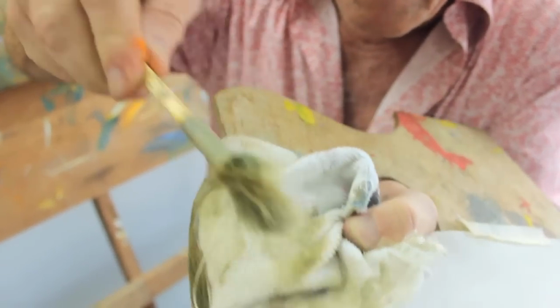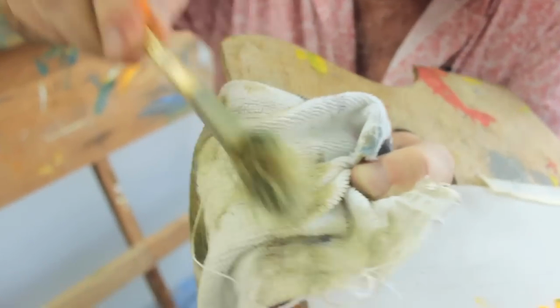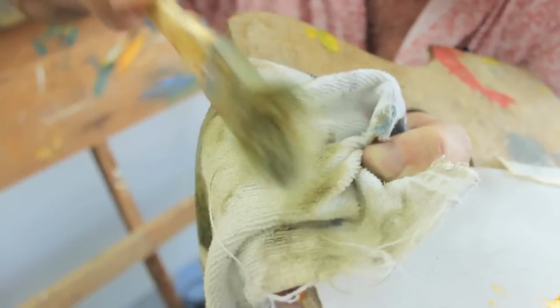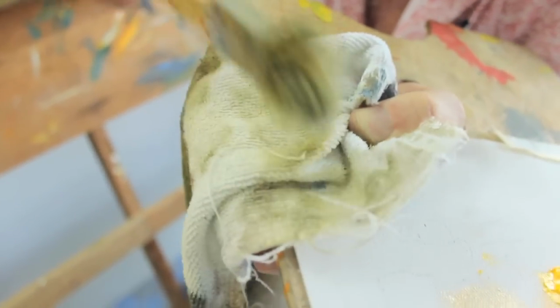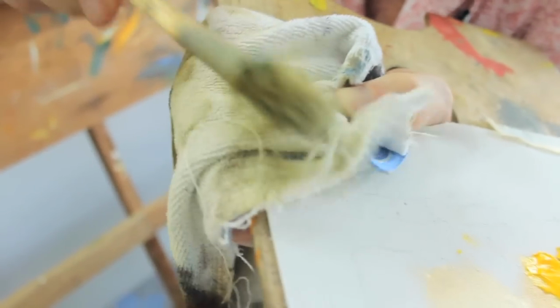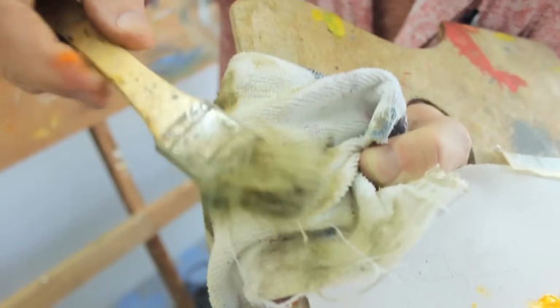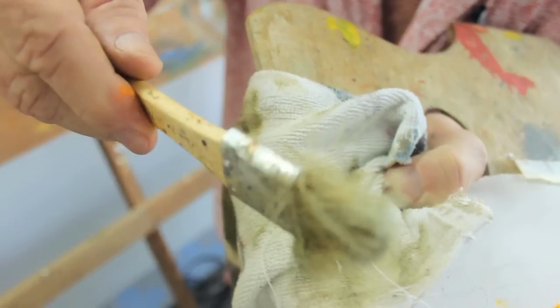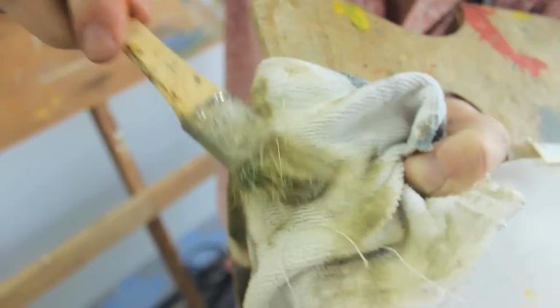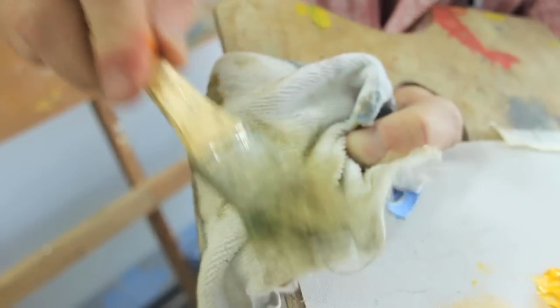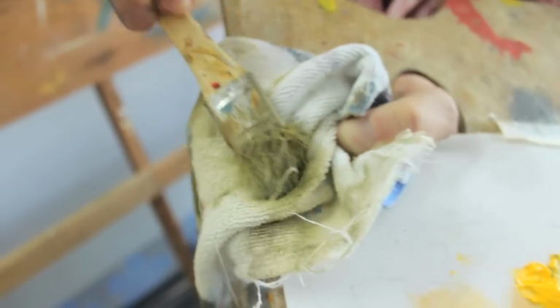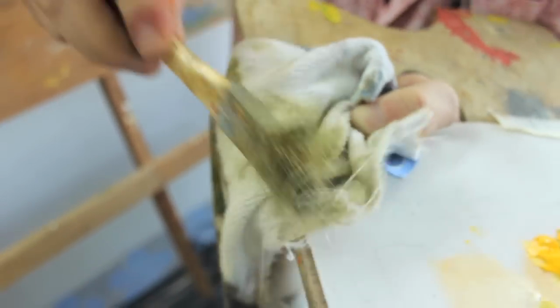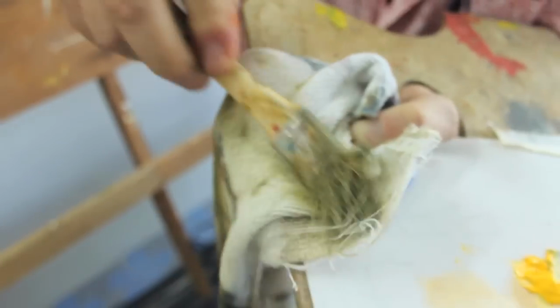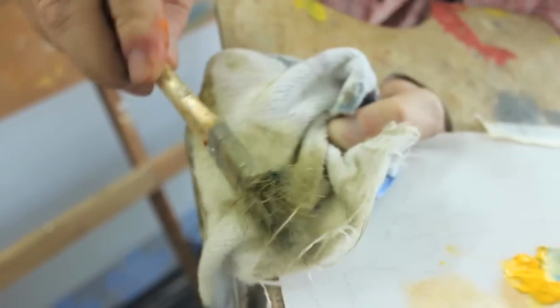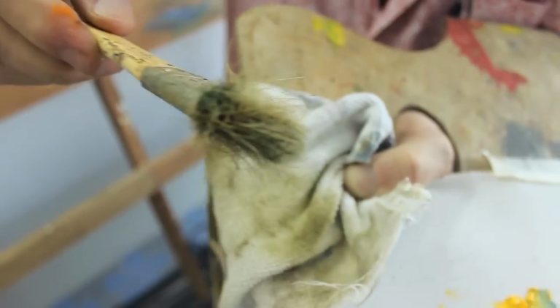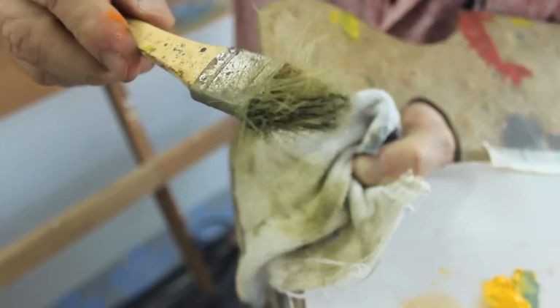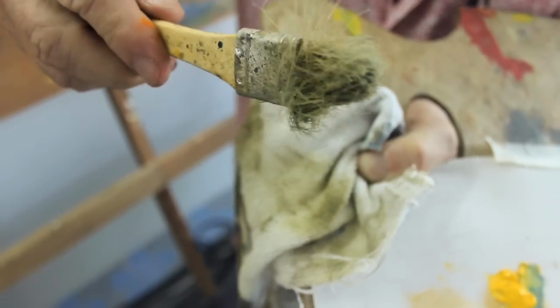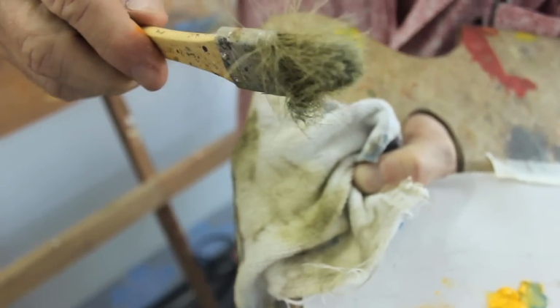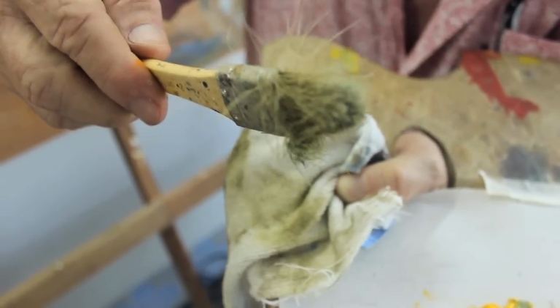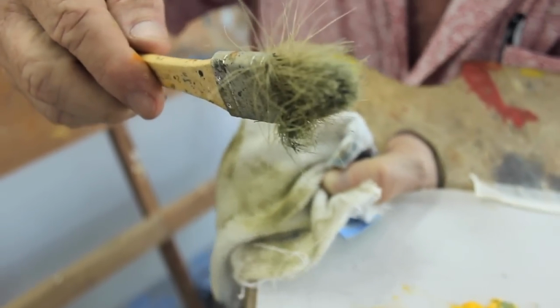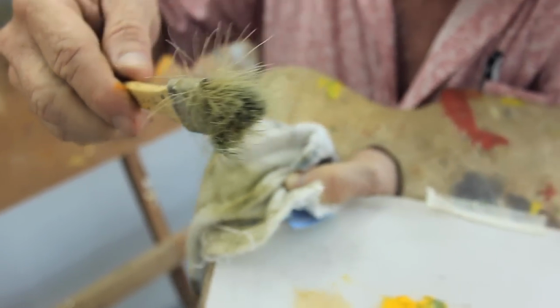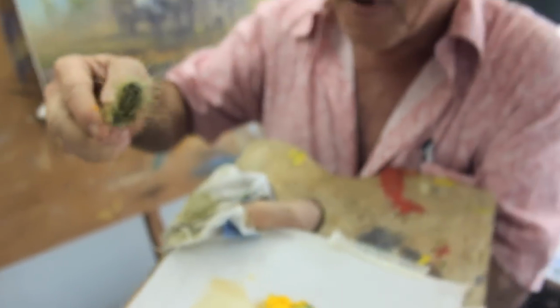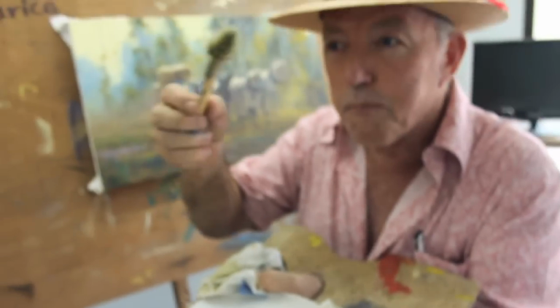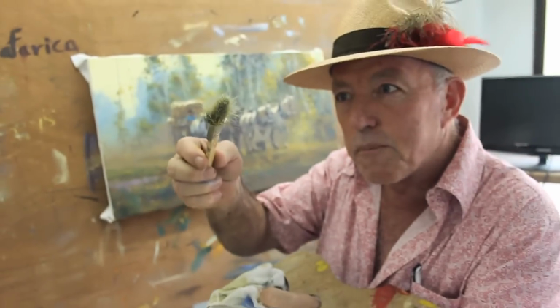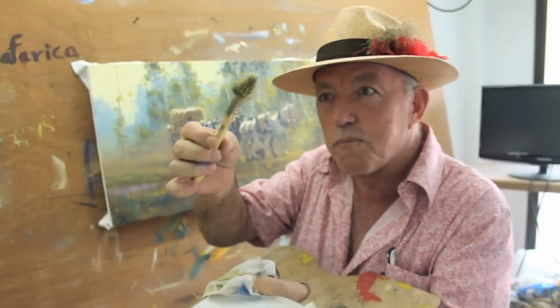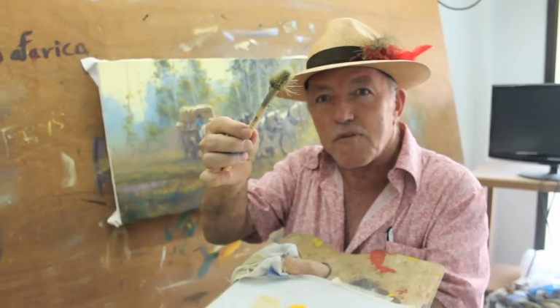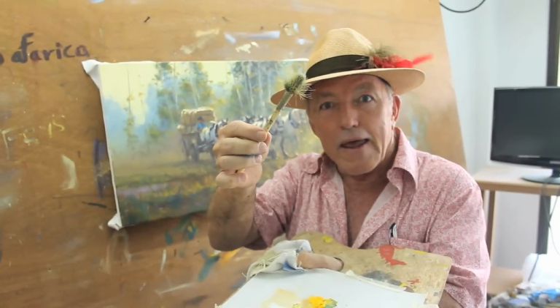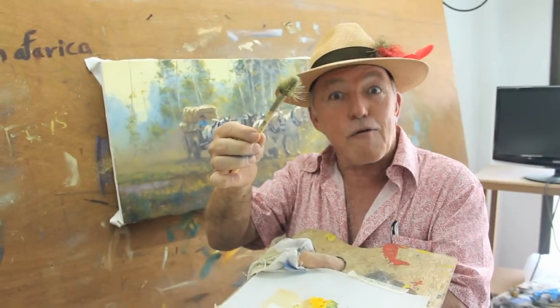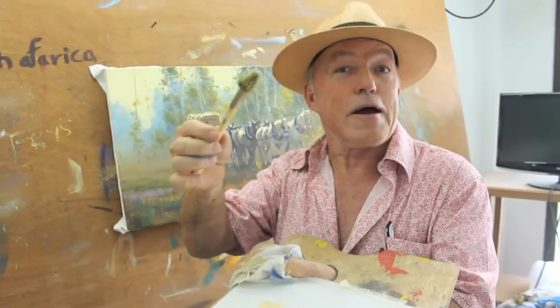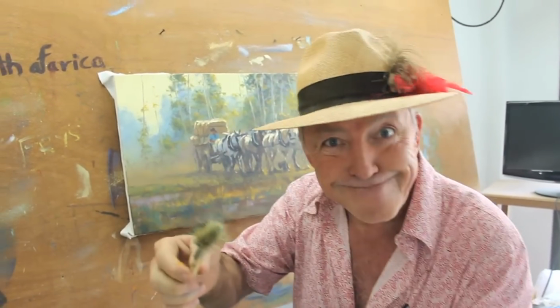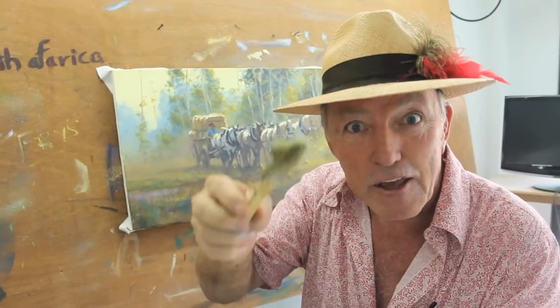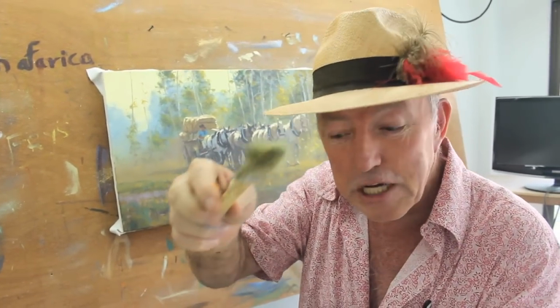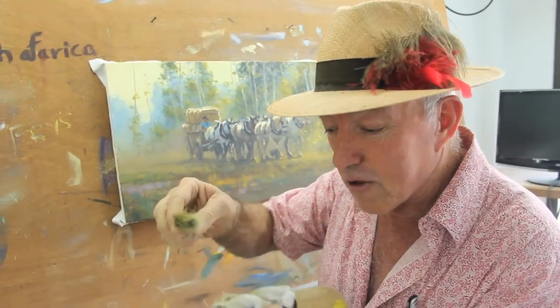I push all those hairs around and really make them ragged. I really destroy the brush, to be quite honest, but that's perfect because this becomes a grass brush. Now watch how I use it.